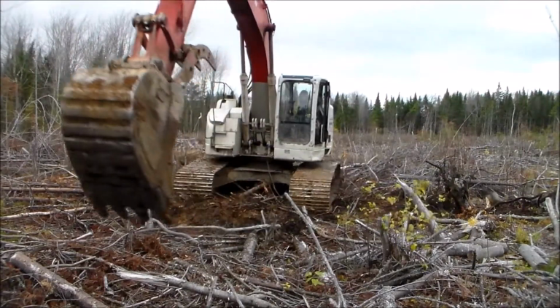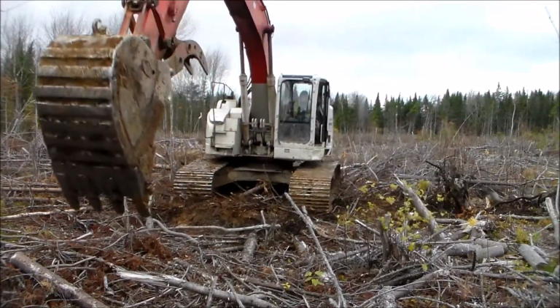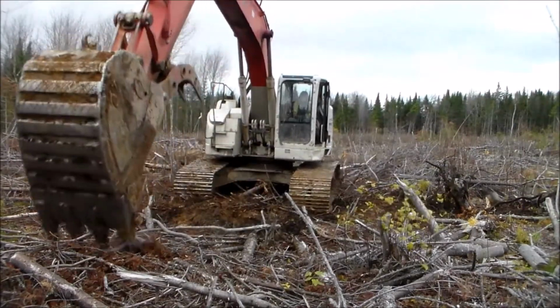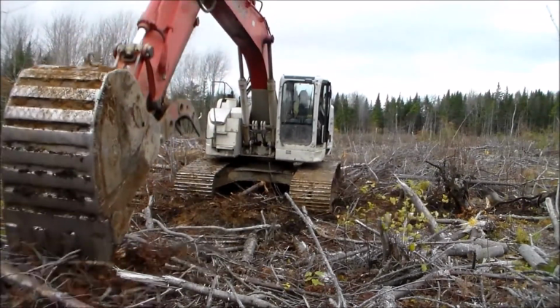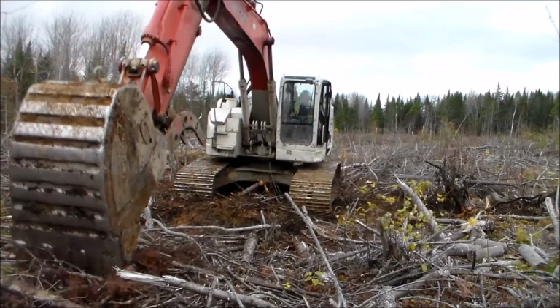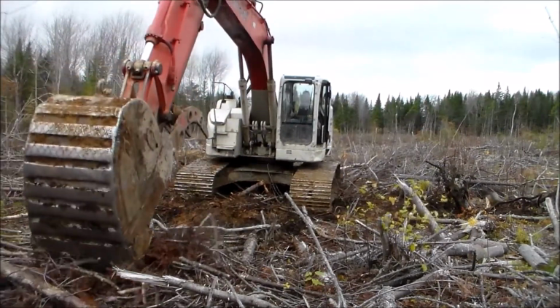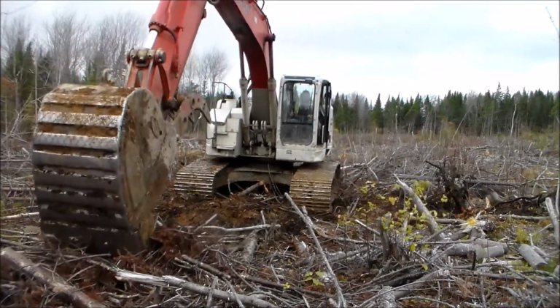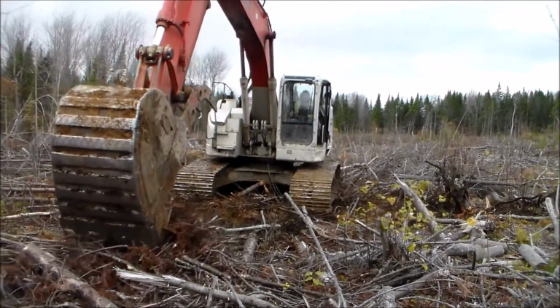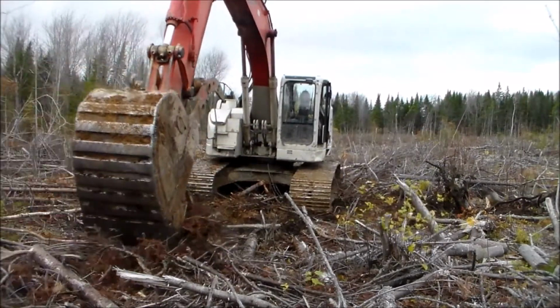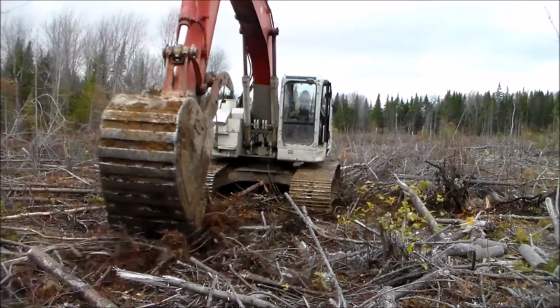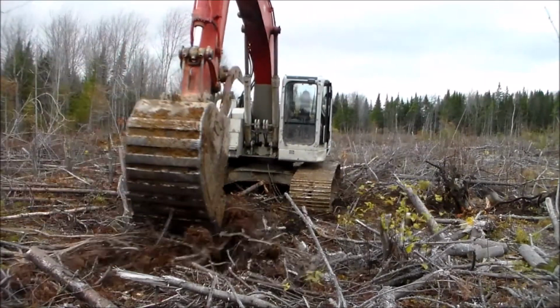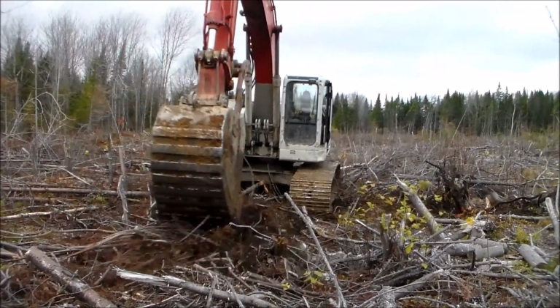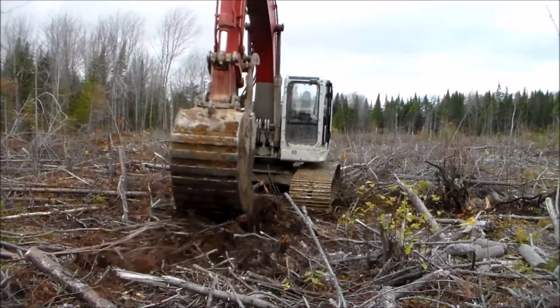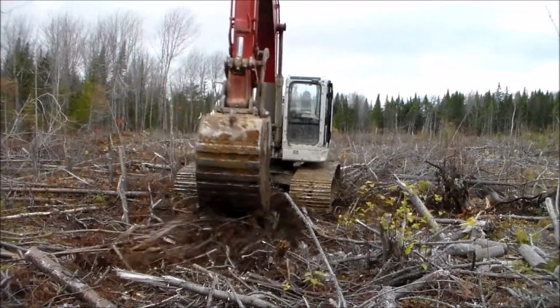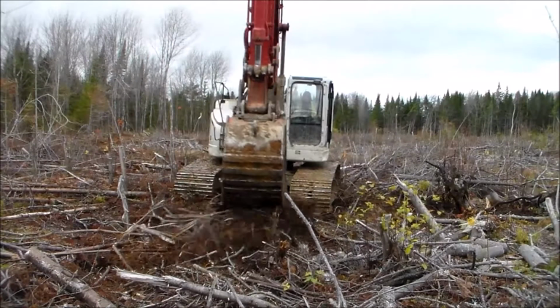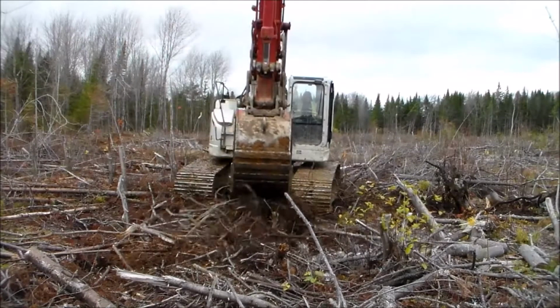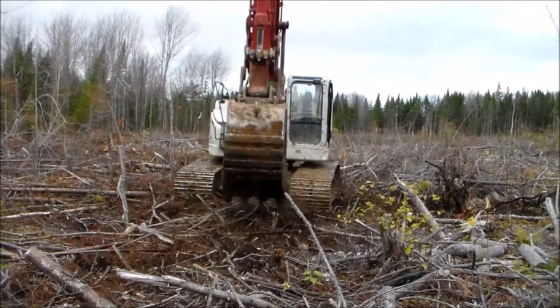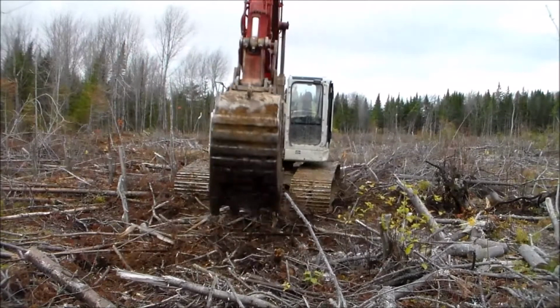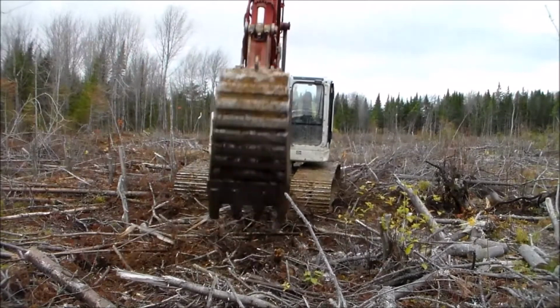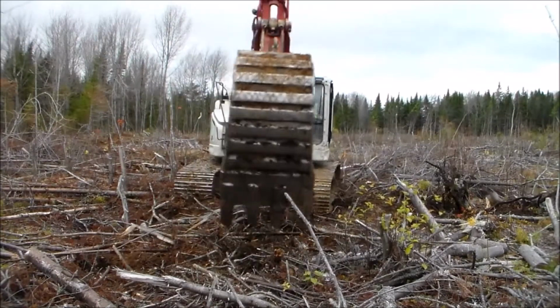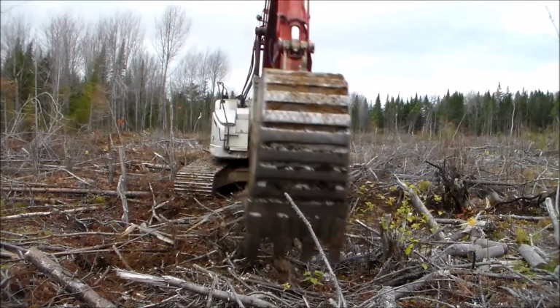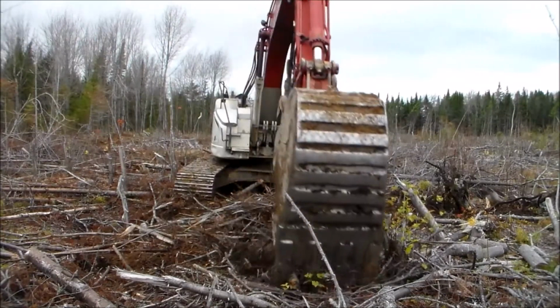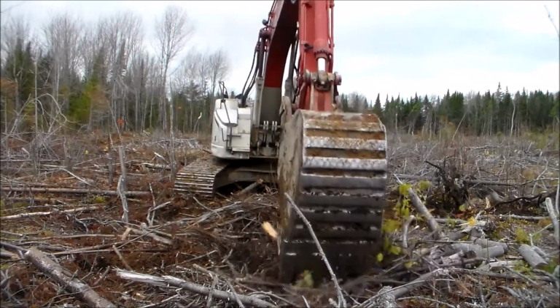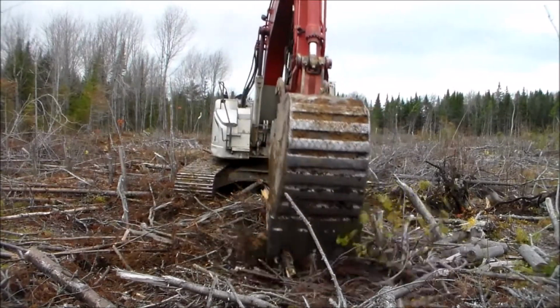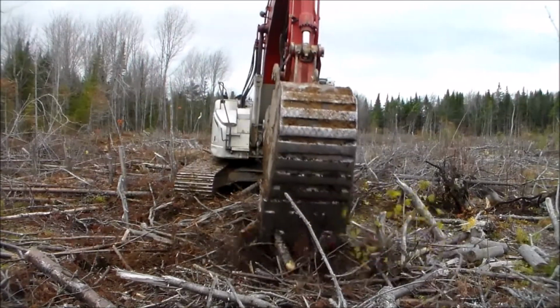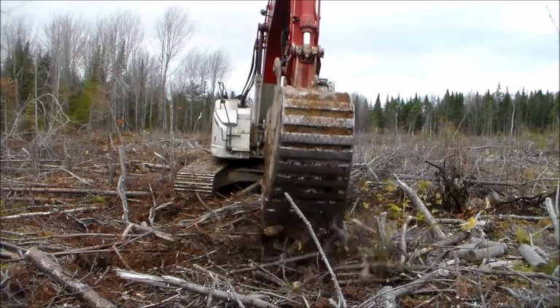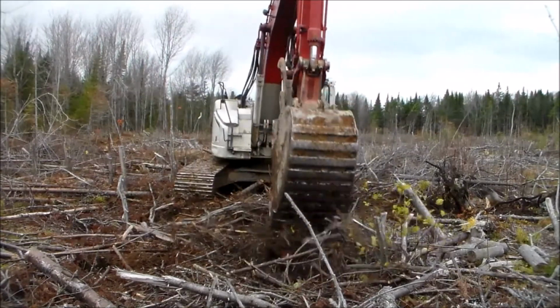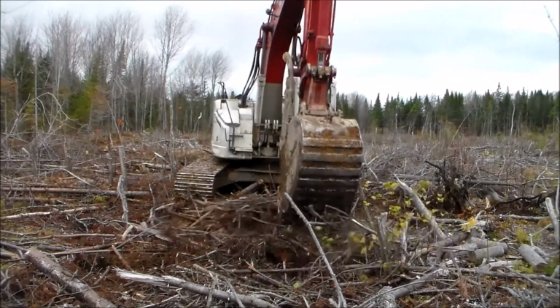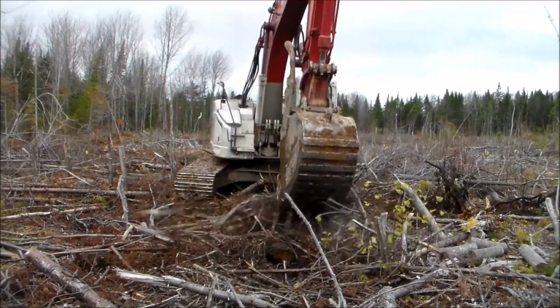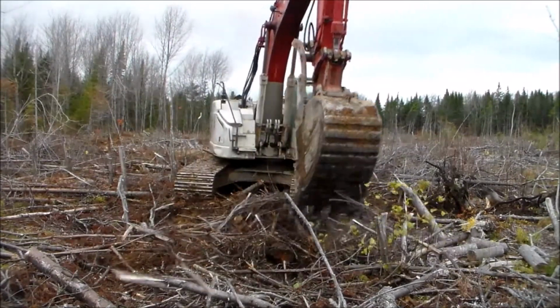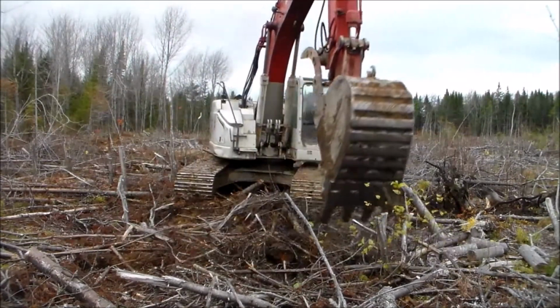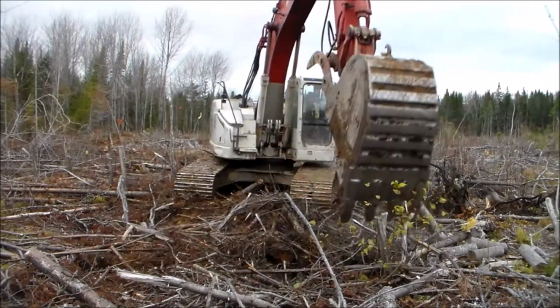He fills natural surface irregularities and old skidder ruts with soil and slash.